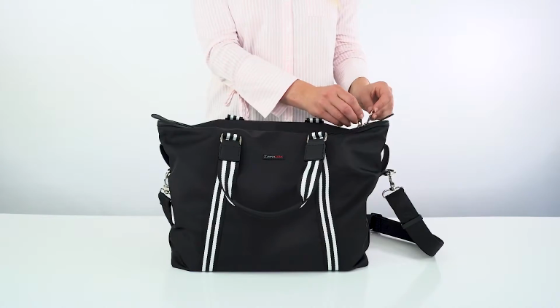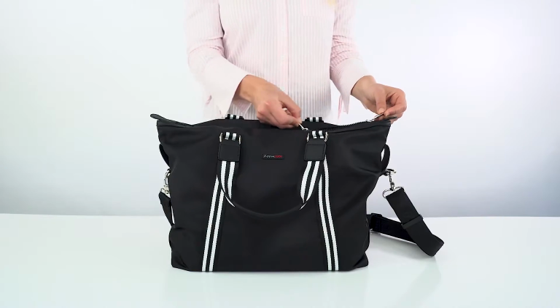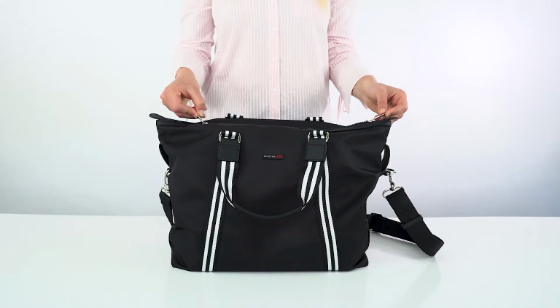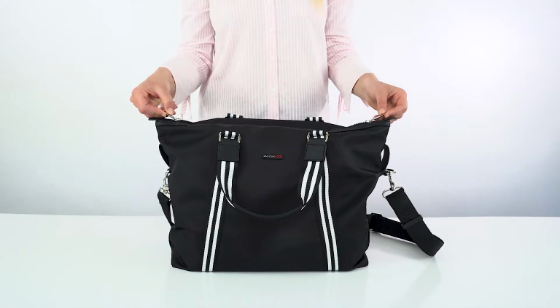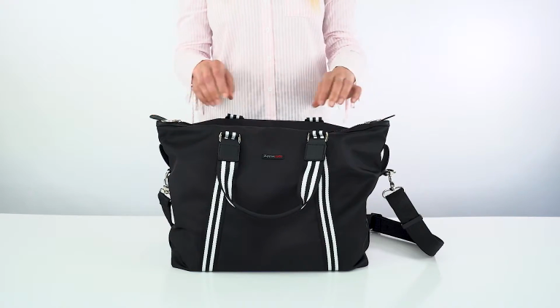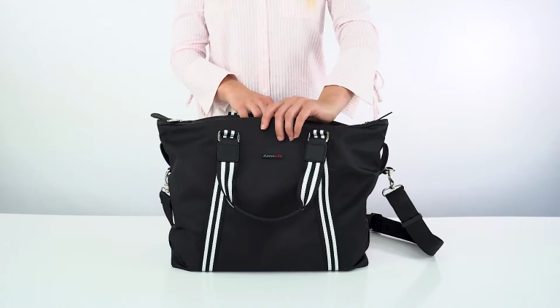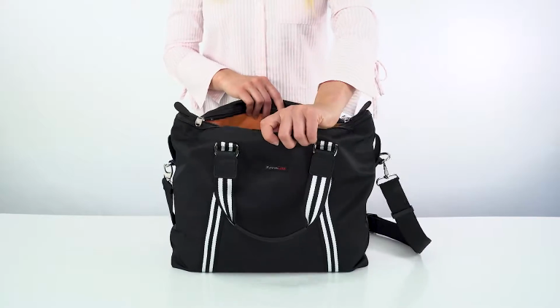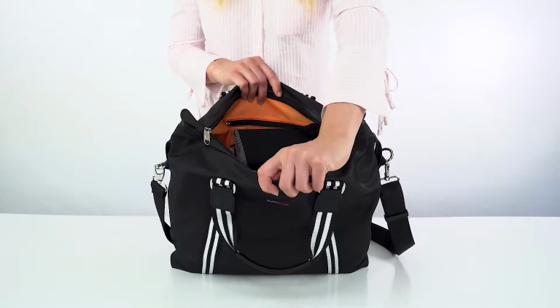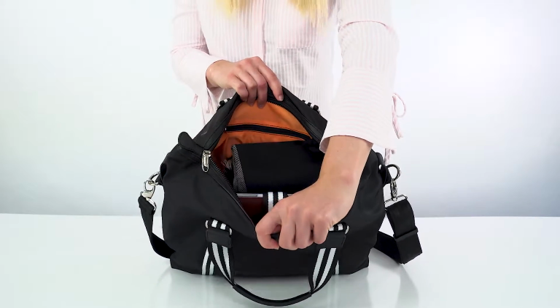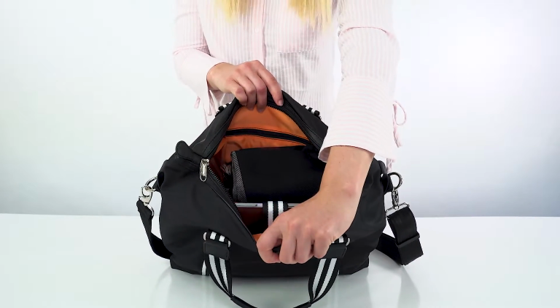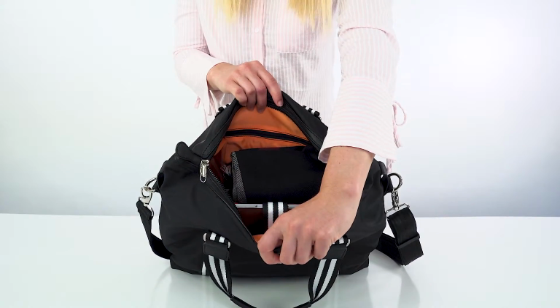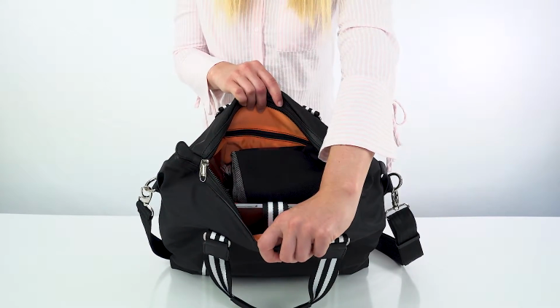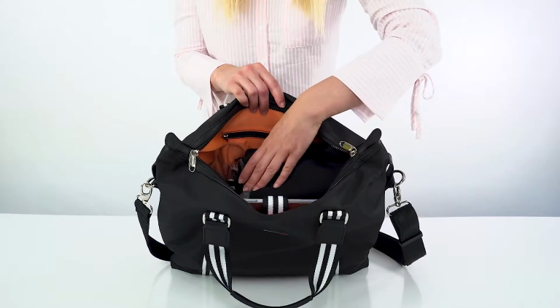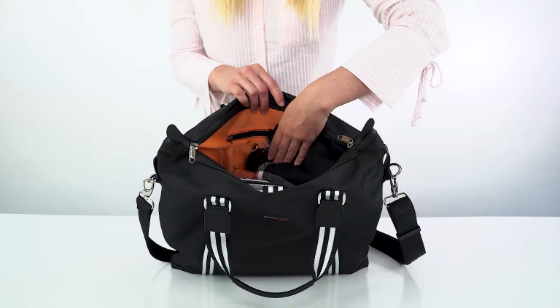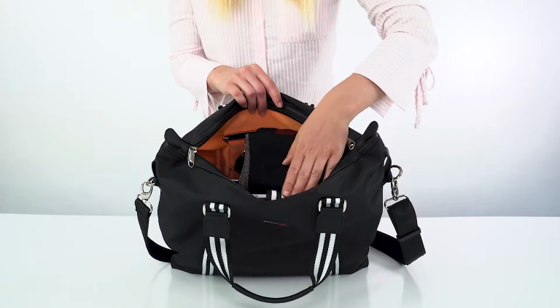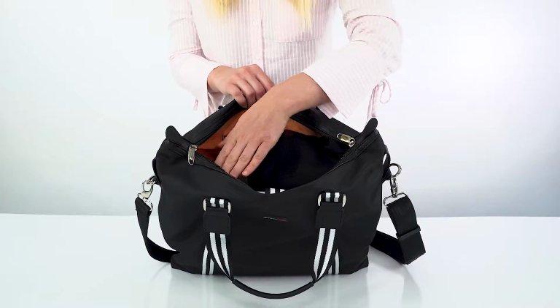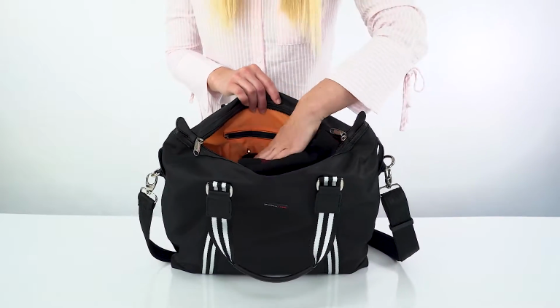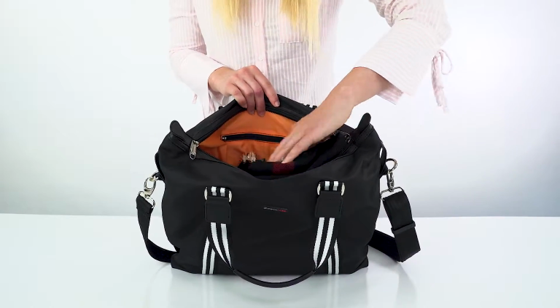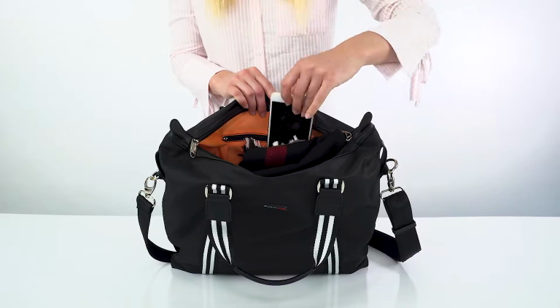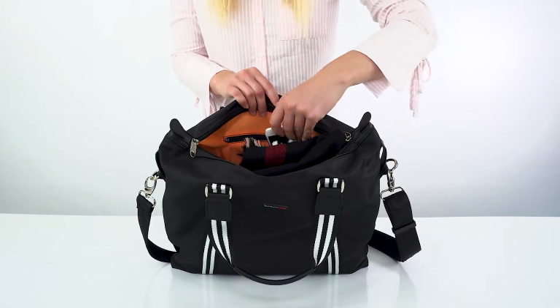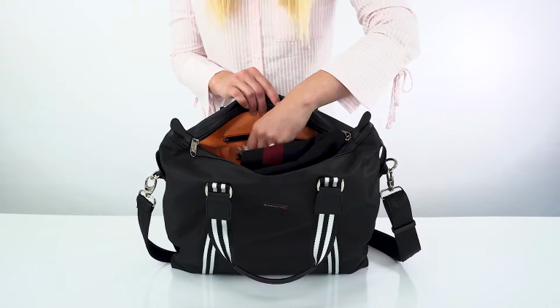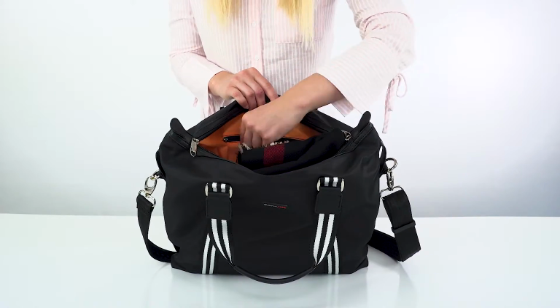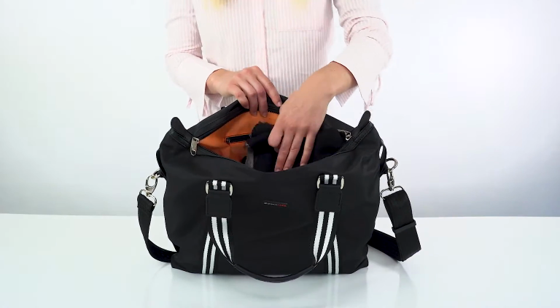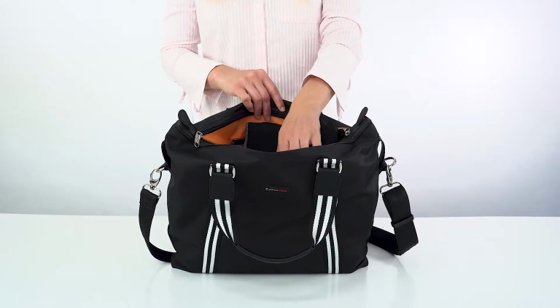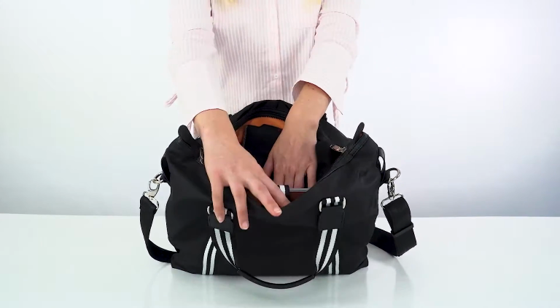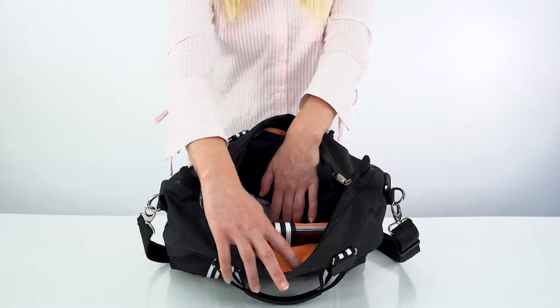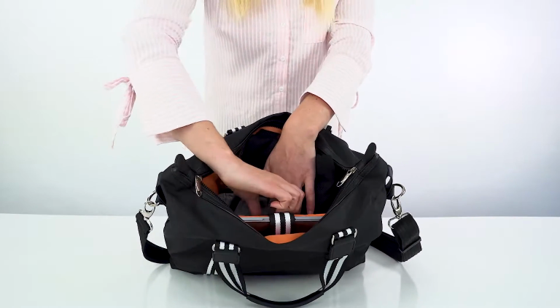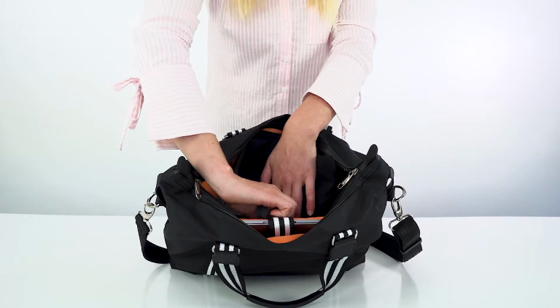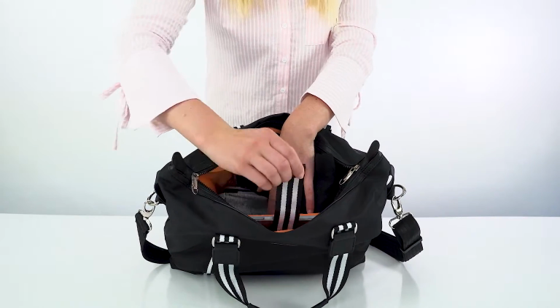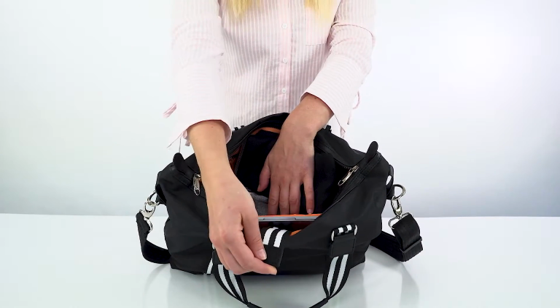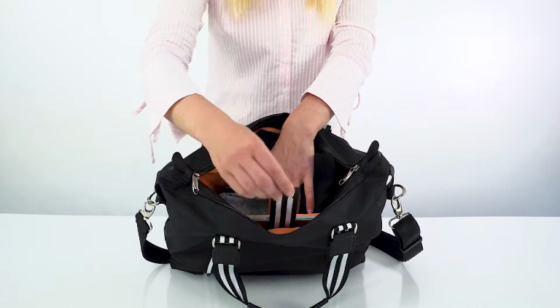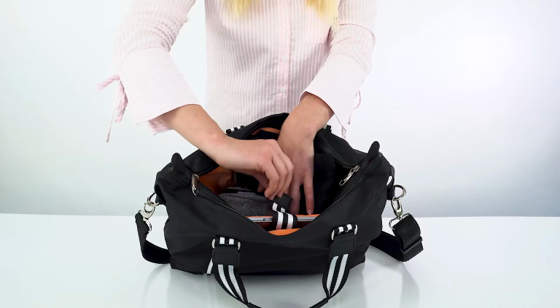Inside you've got a brightly coloured interior and enough room for multiple outfits. There are slip-in pockets for your phone and sunglasses, and there's a padded section that will fit most 13-inch laptops.